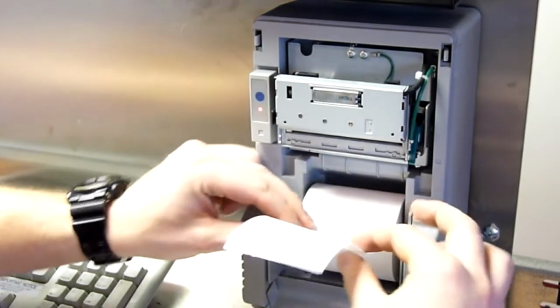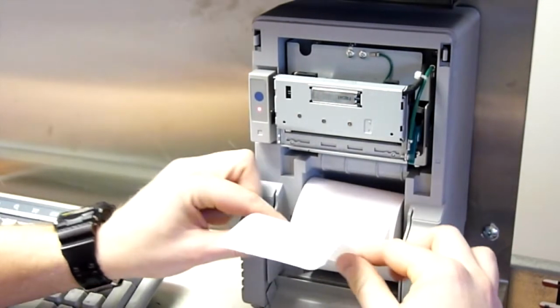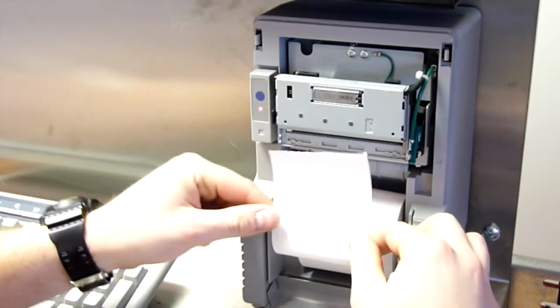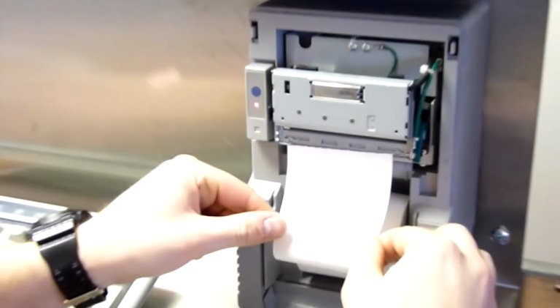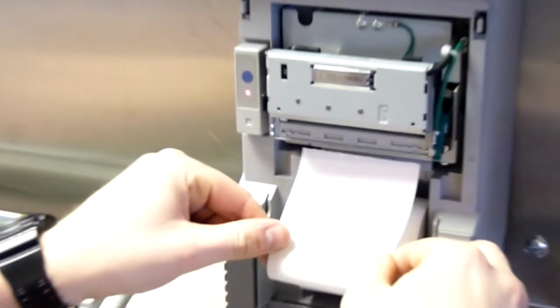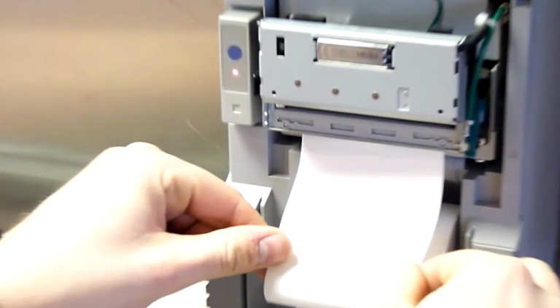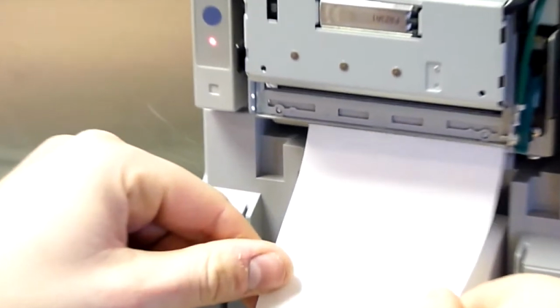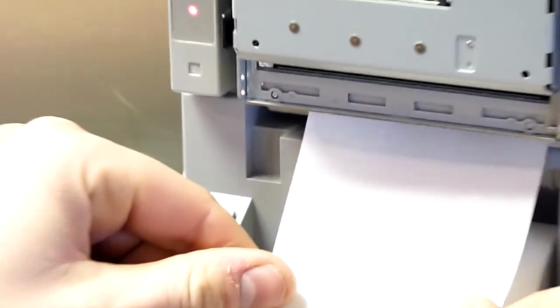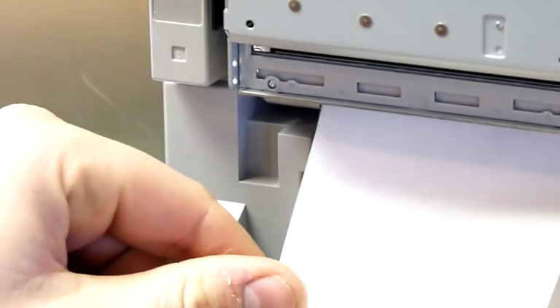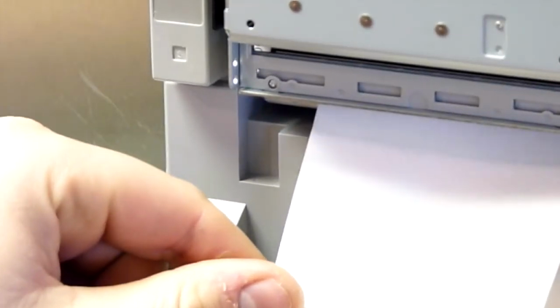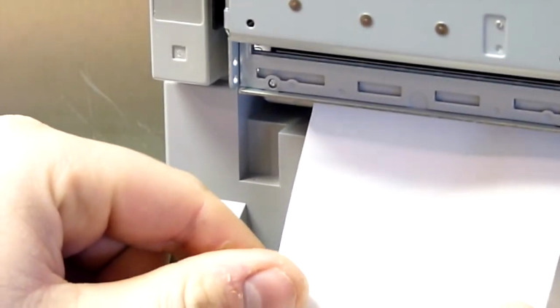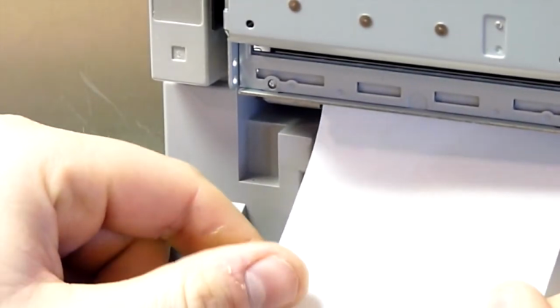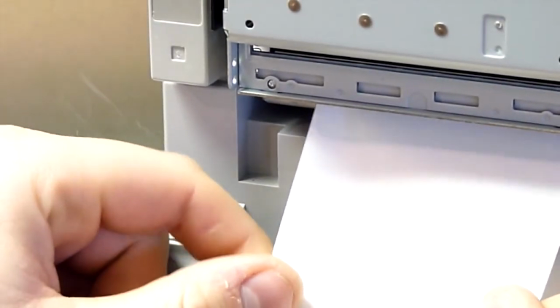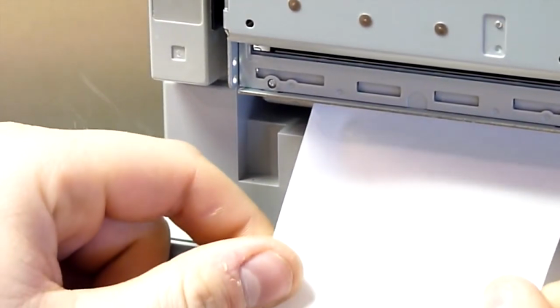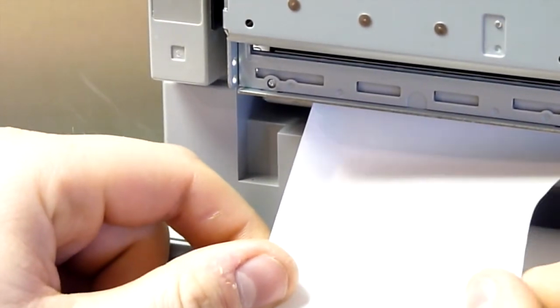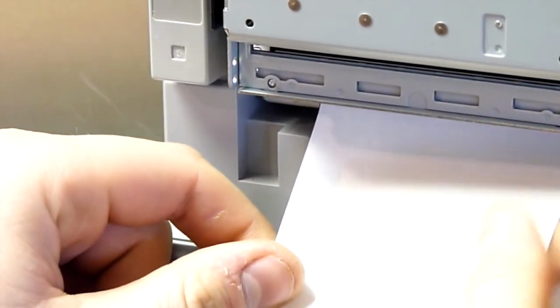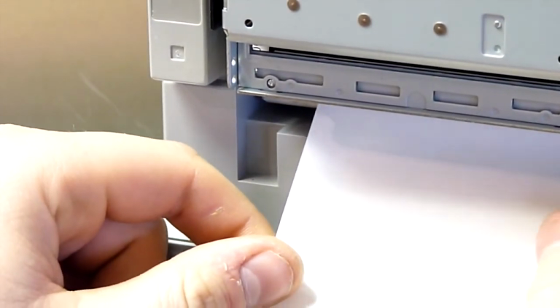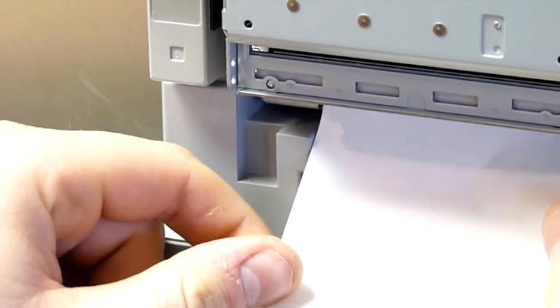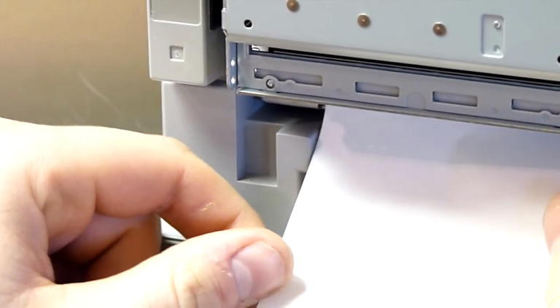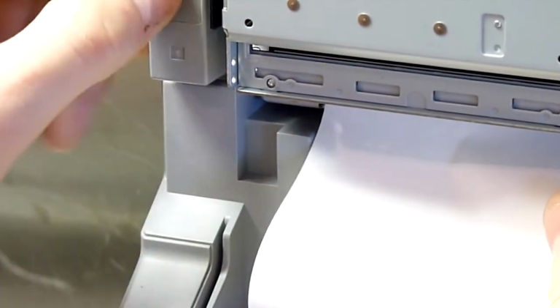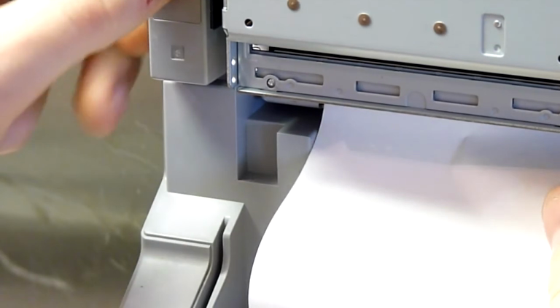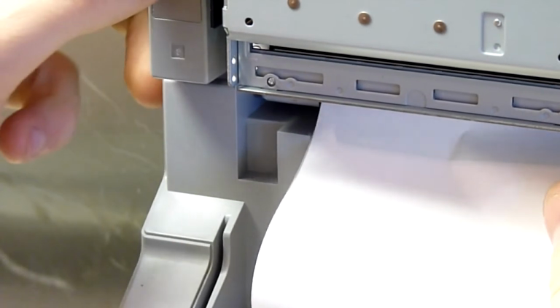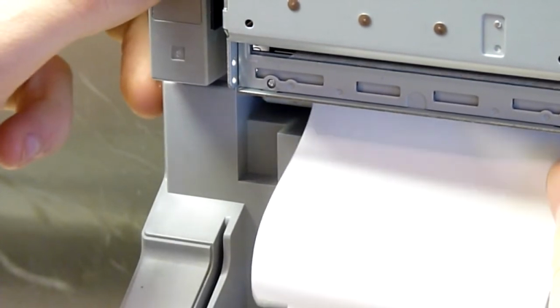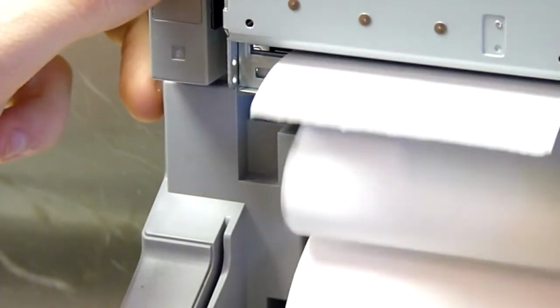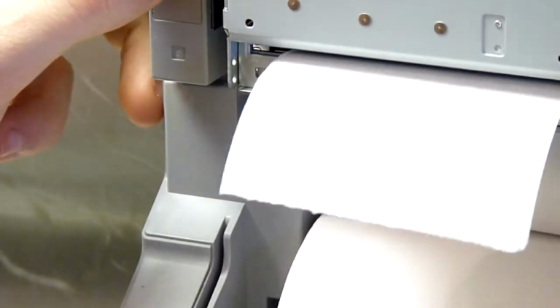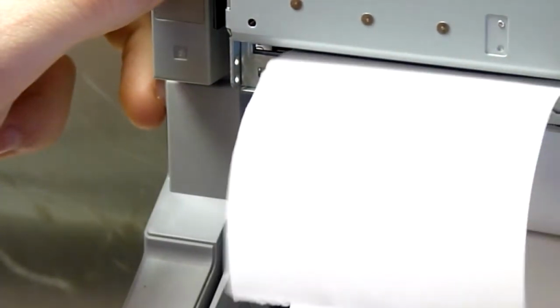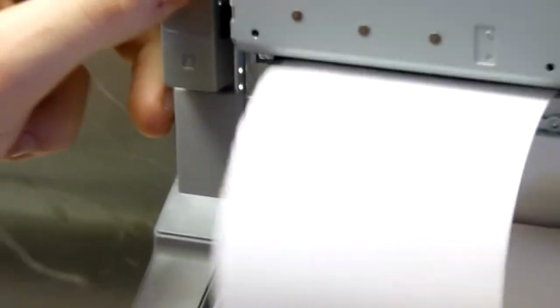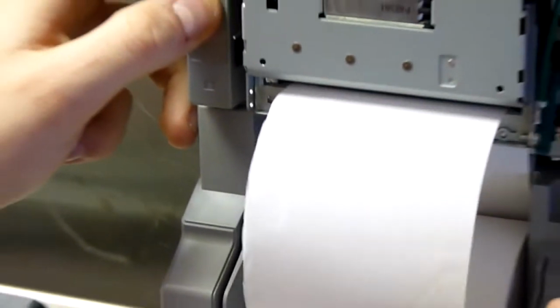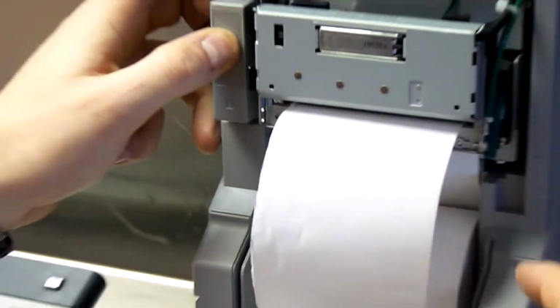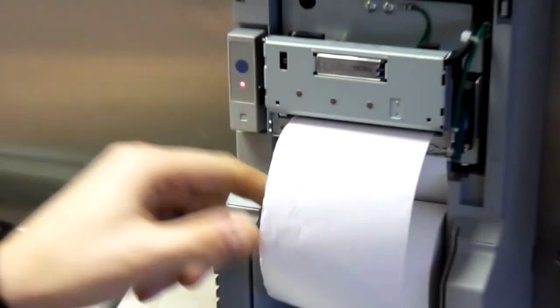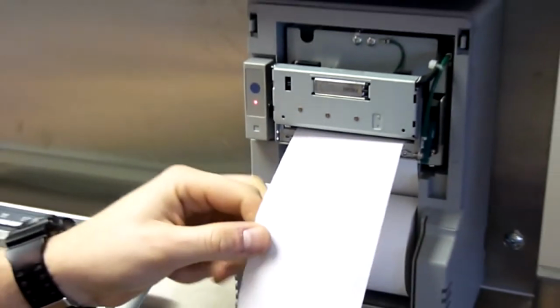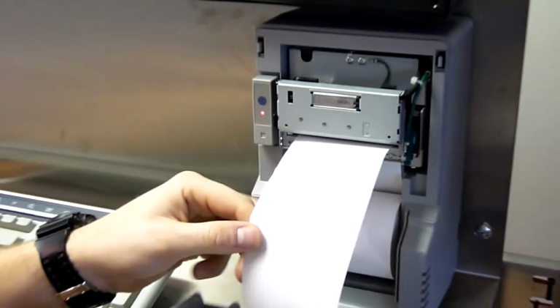Now turn the printer on — bottom left — and feed the paper up into the mechanism. Press the button on the front of the printer to allow the printer to pull the paper through.